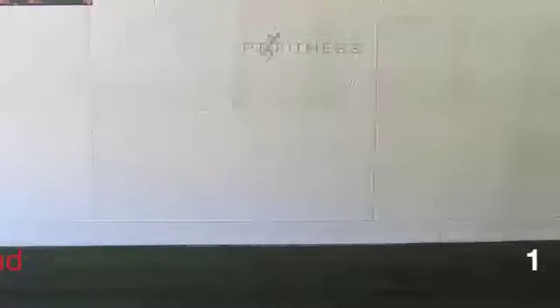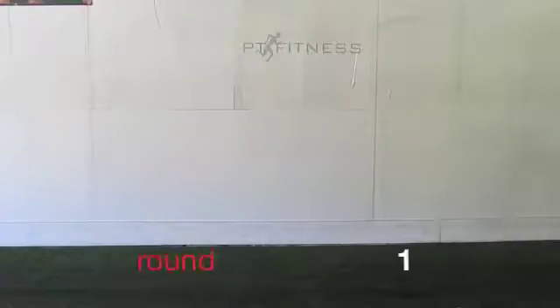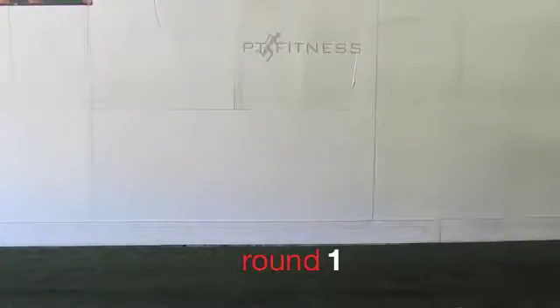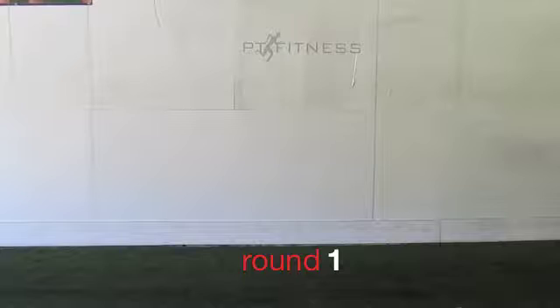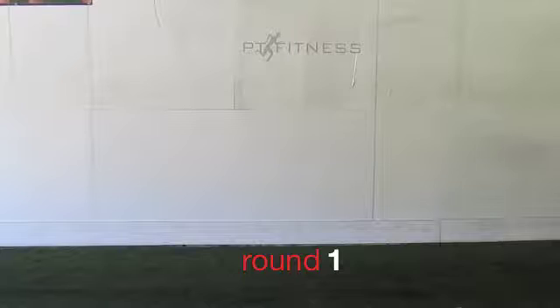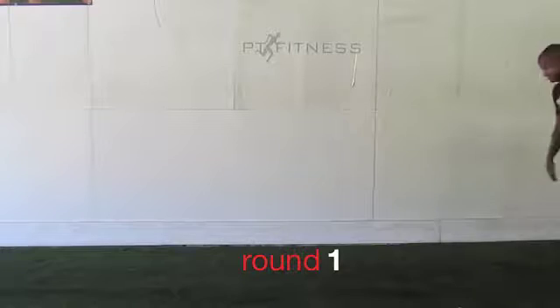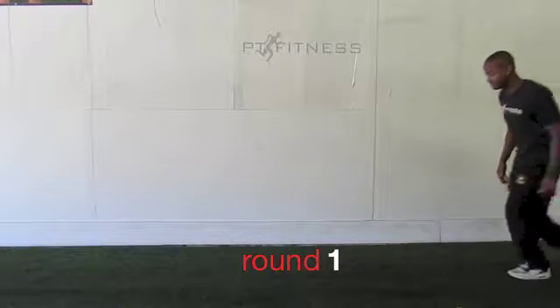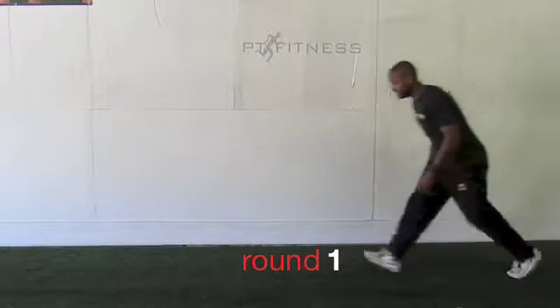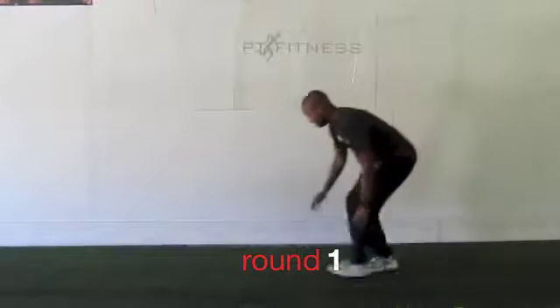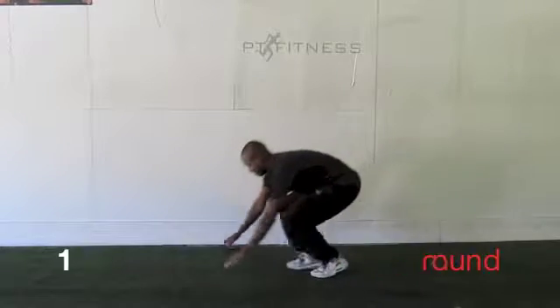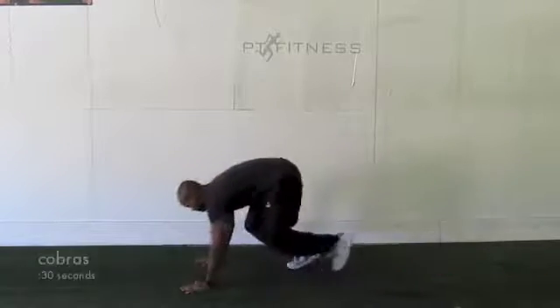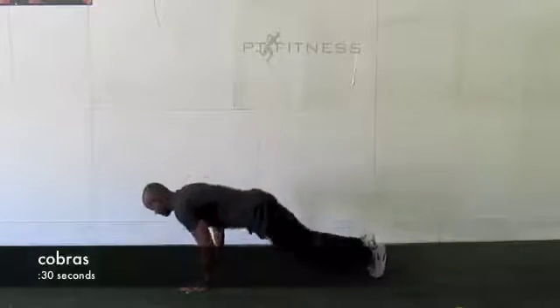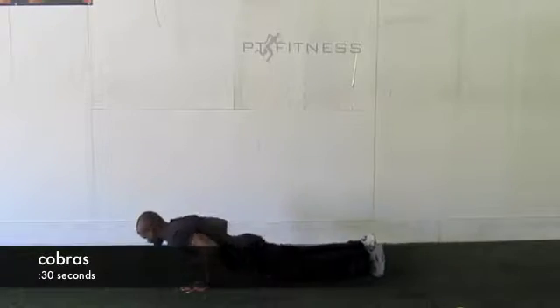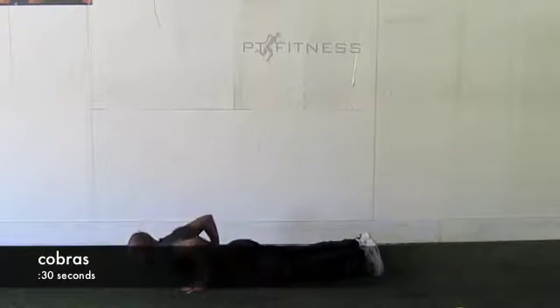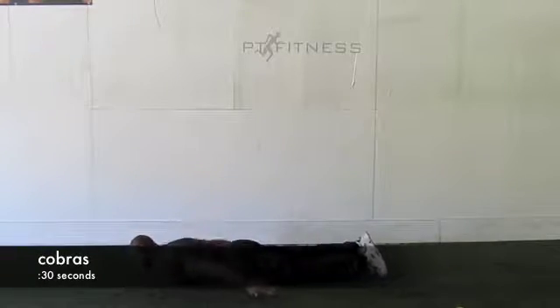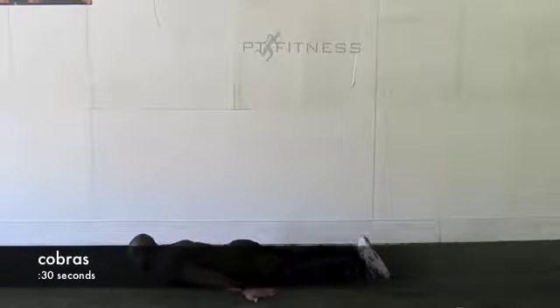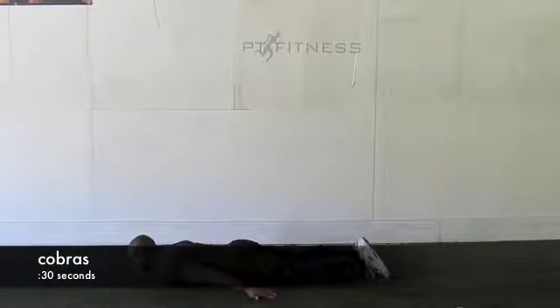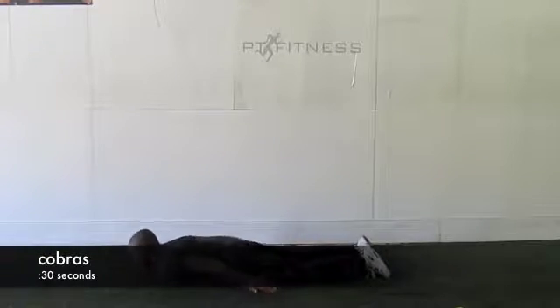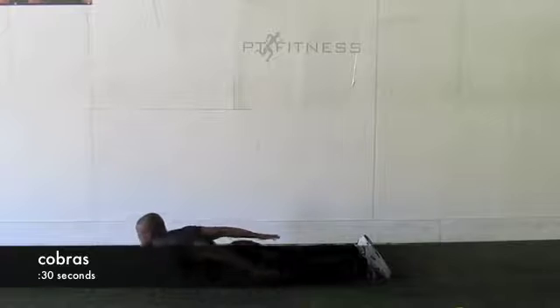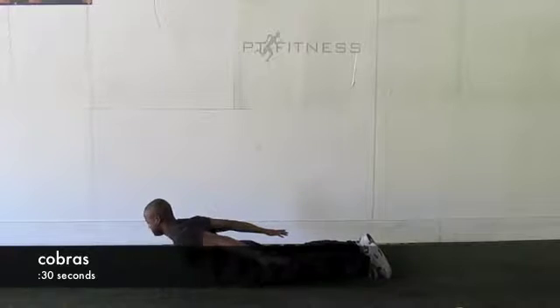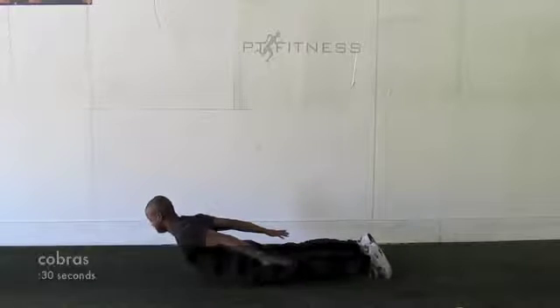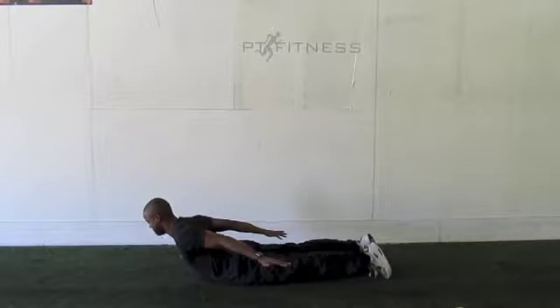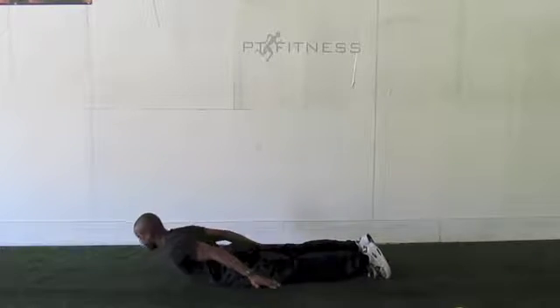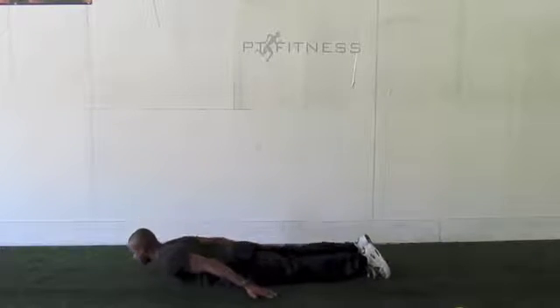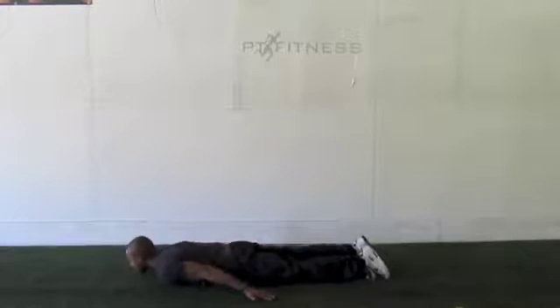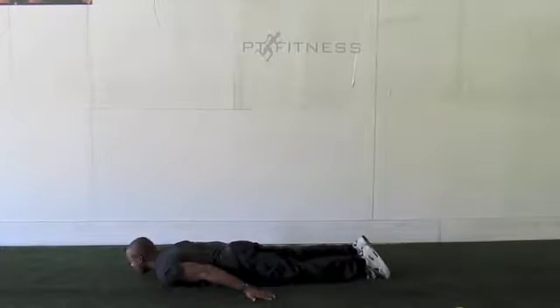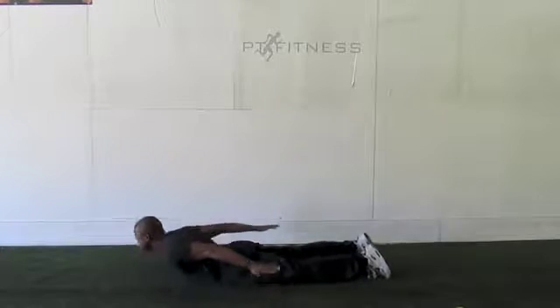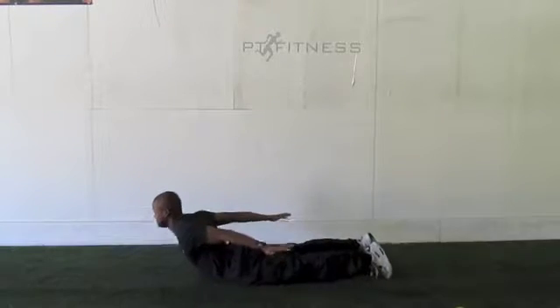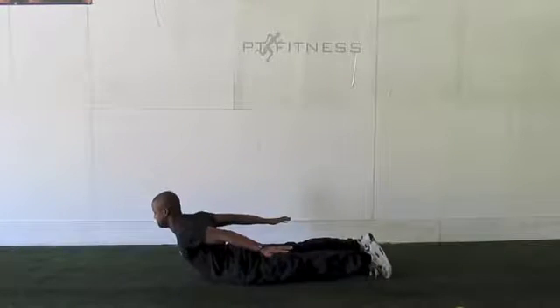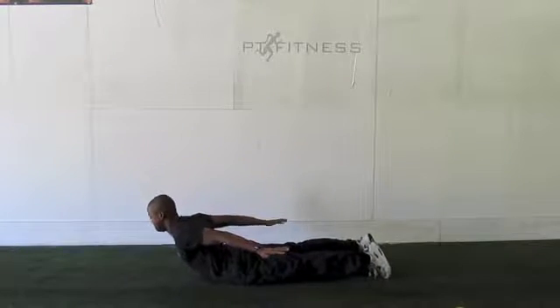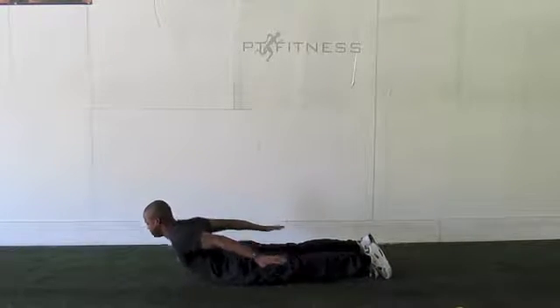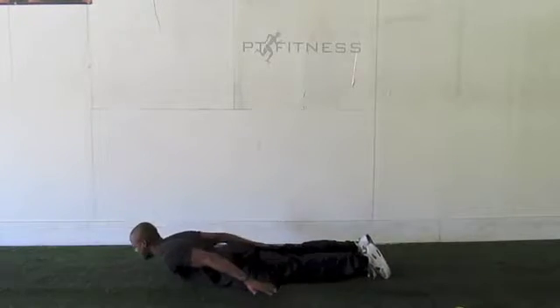Jermaine's going to come in for Cobras — place those hands to his side, palms down, hands and chest off the ground as high as you can. Notice those feet are staying on the ground.